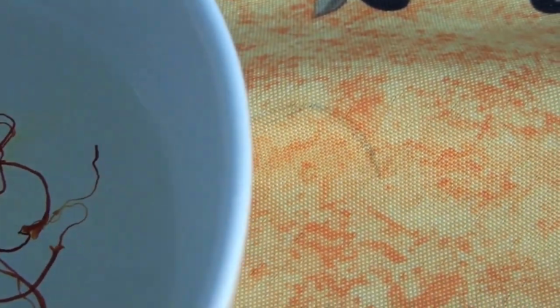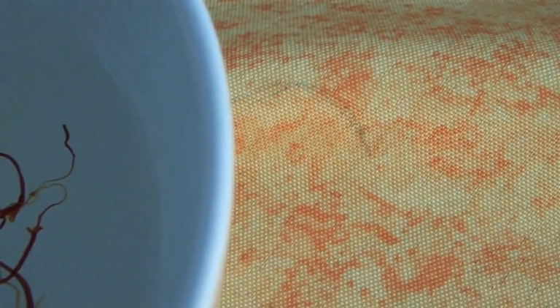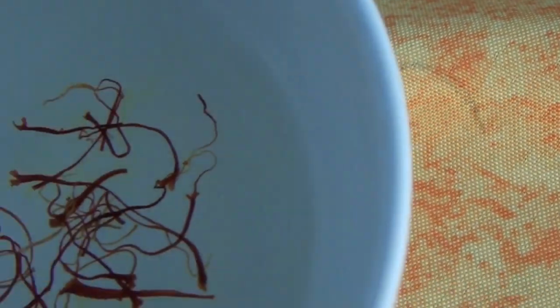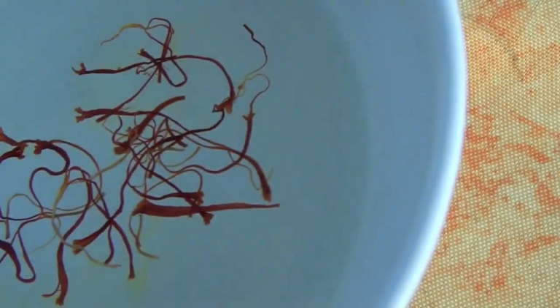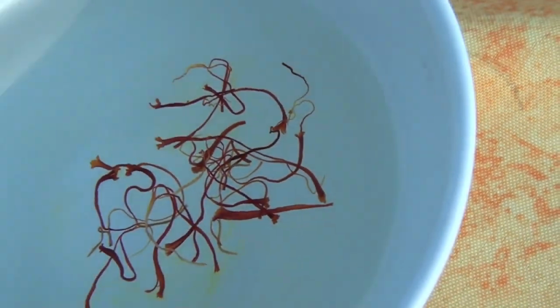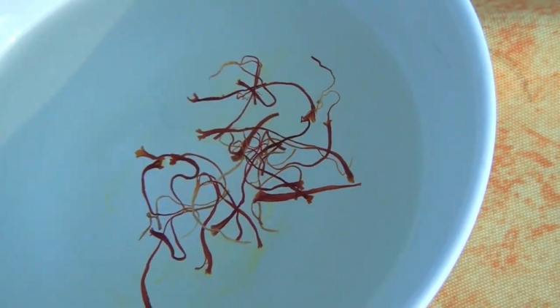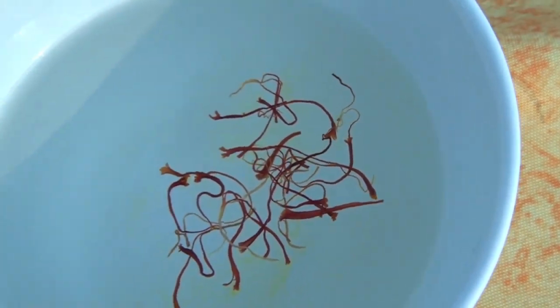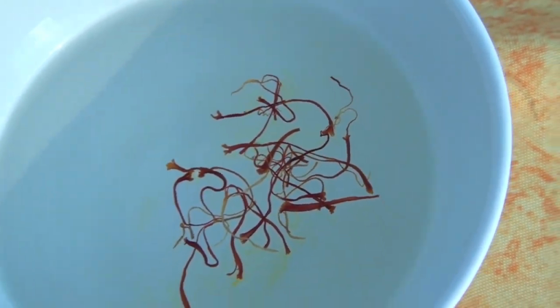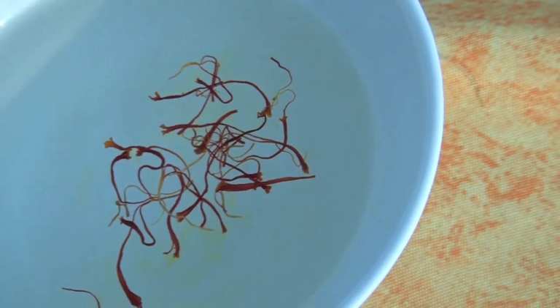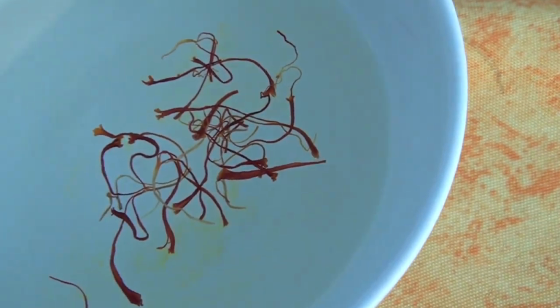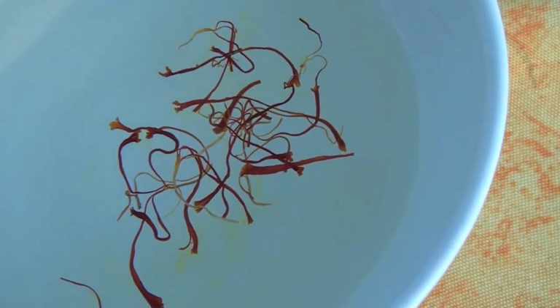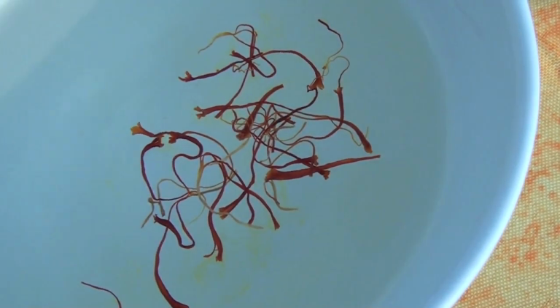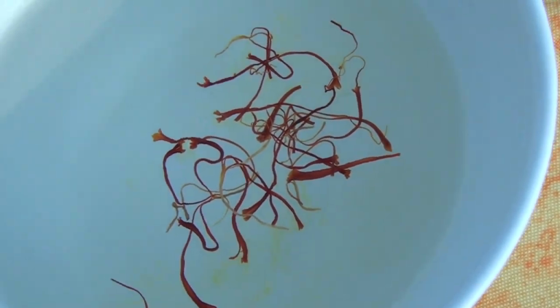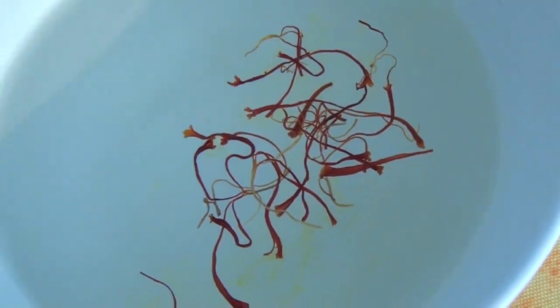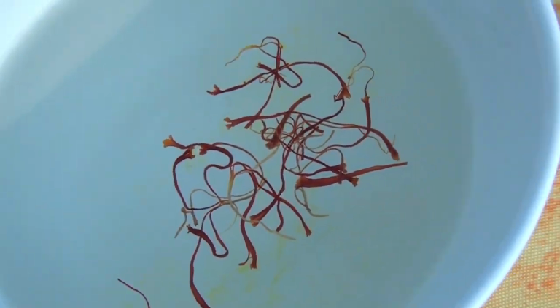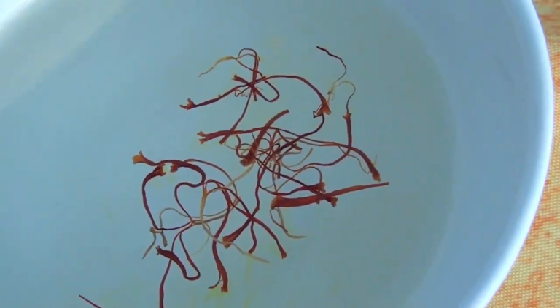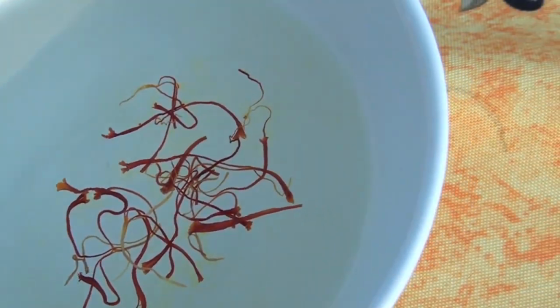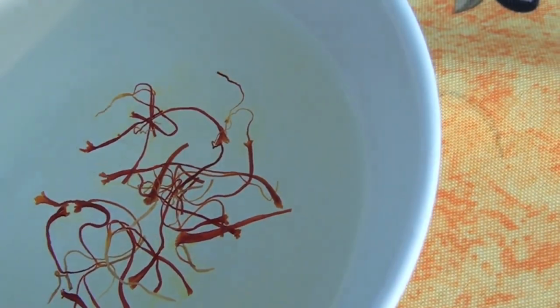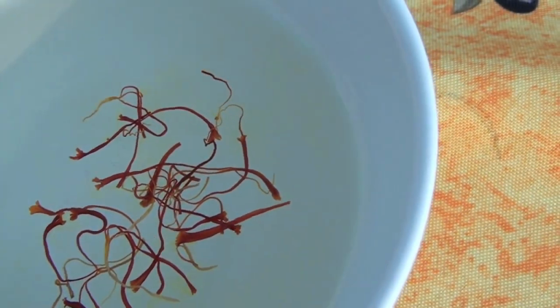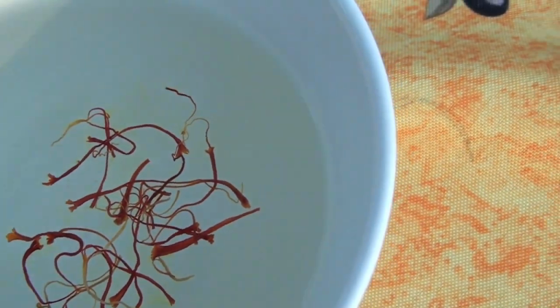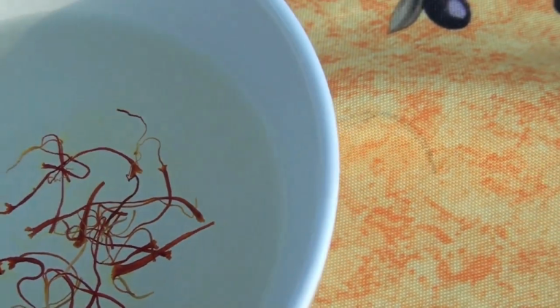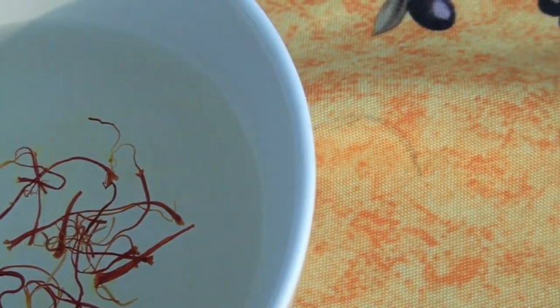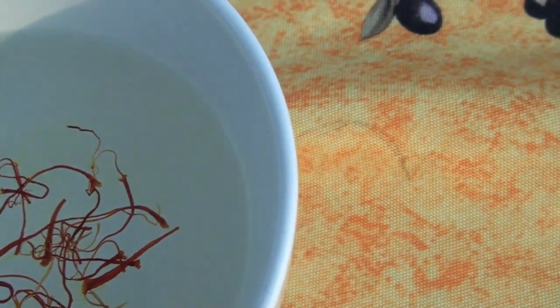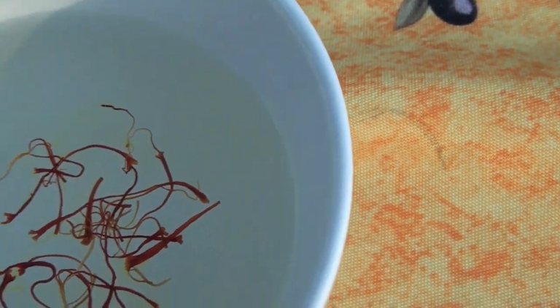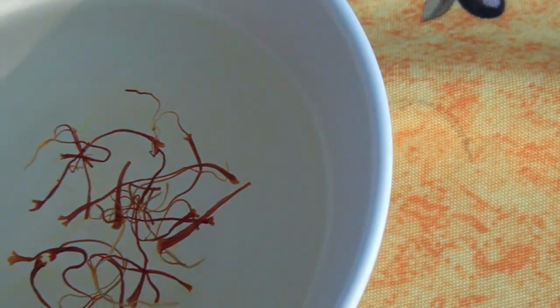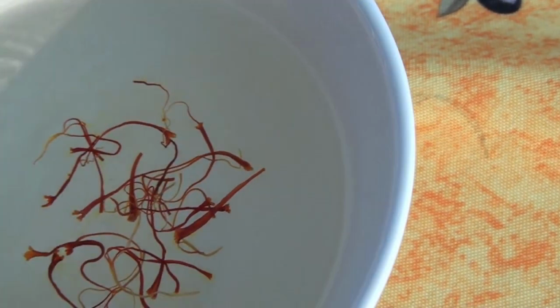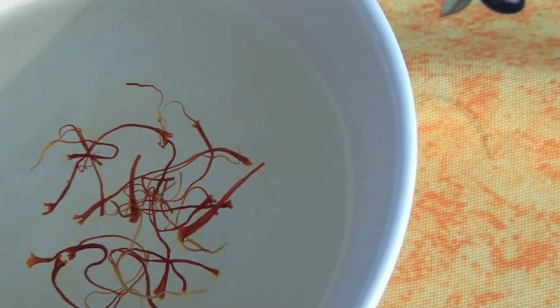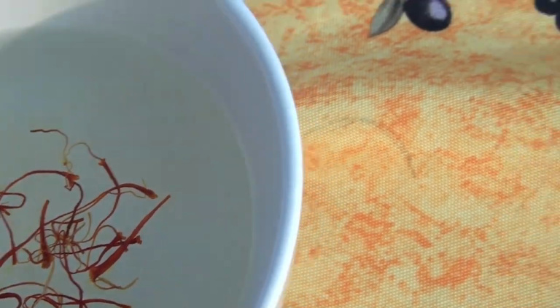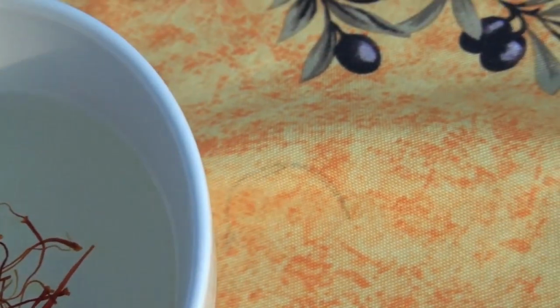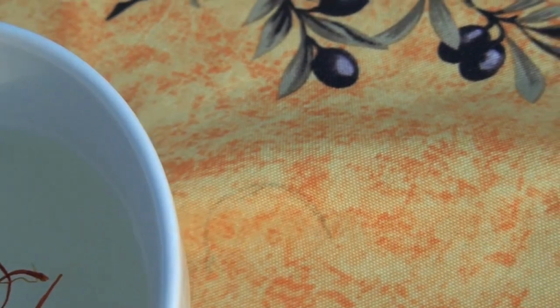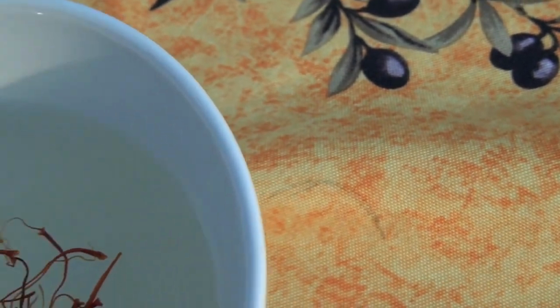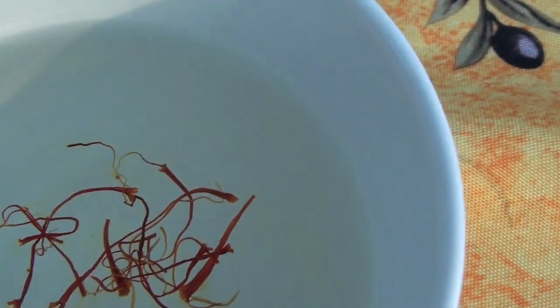Now you want to time this. You don't want it to be more than five minutes — I've been told by some of what I consider definitely experts in saffron.